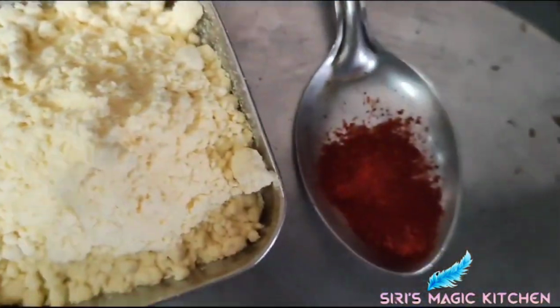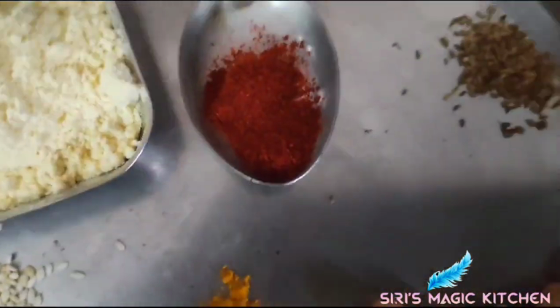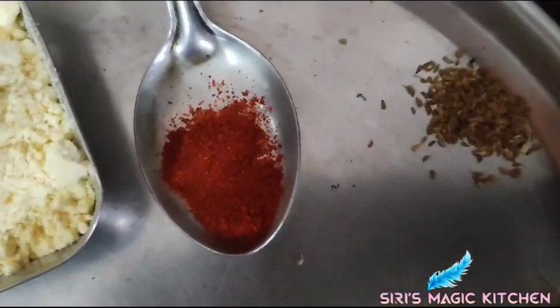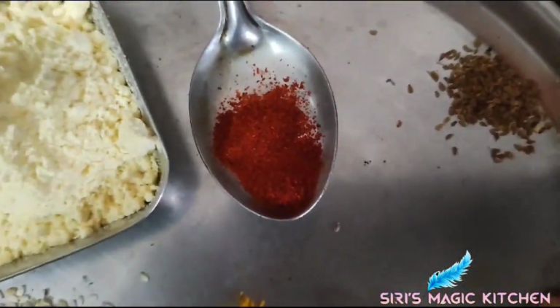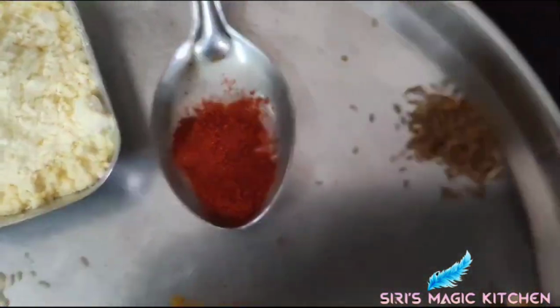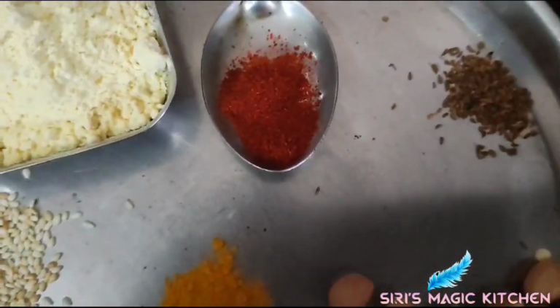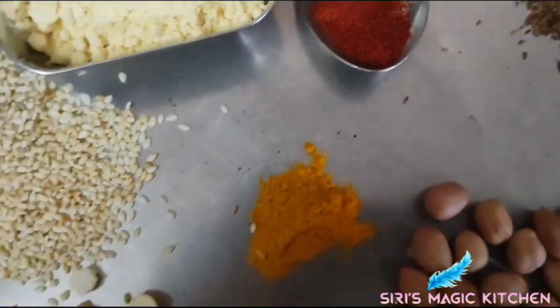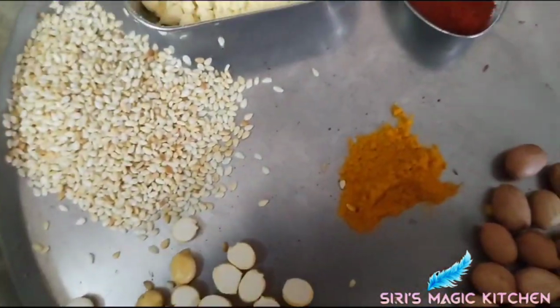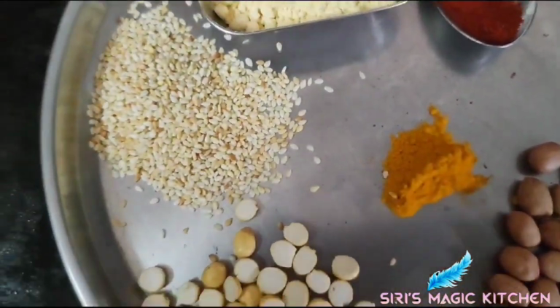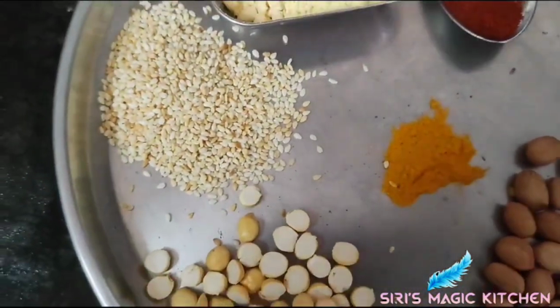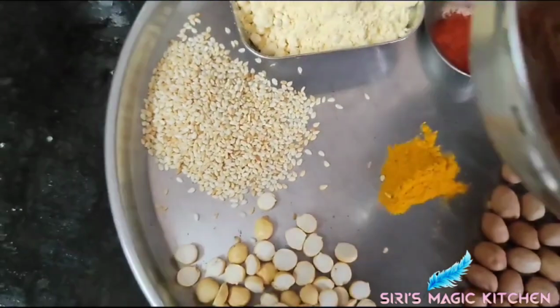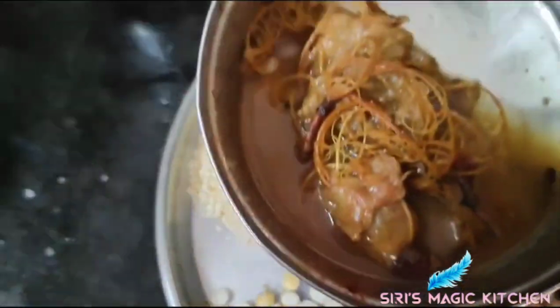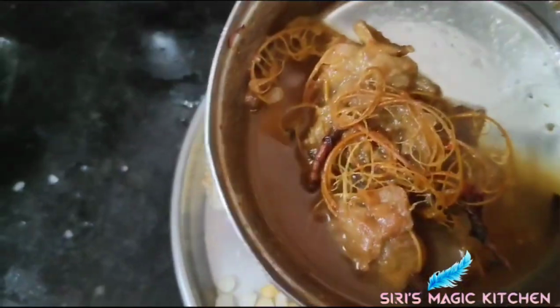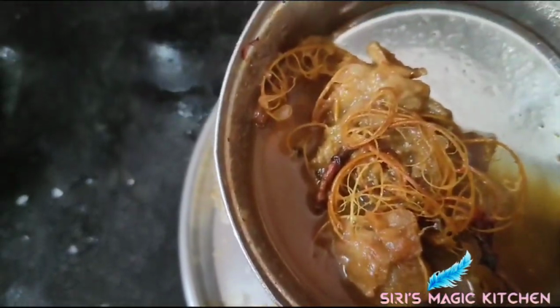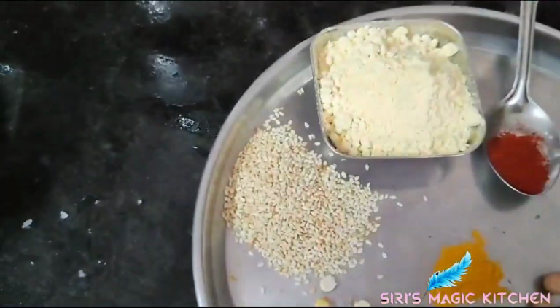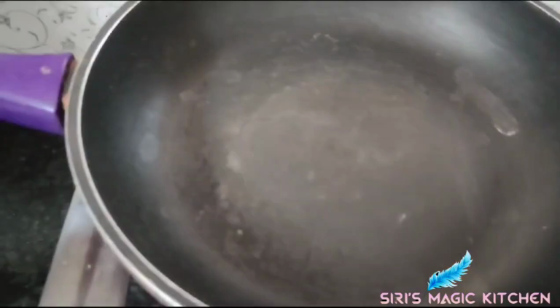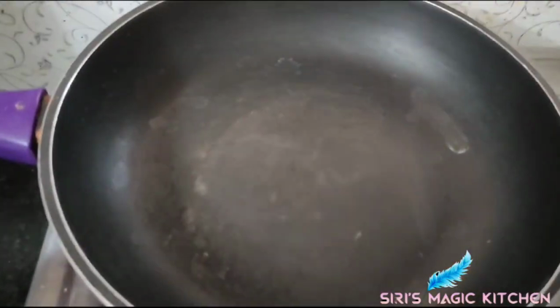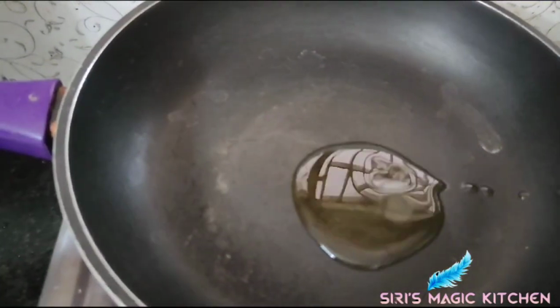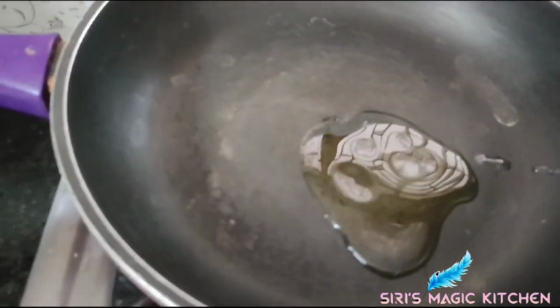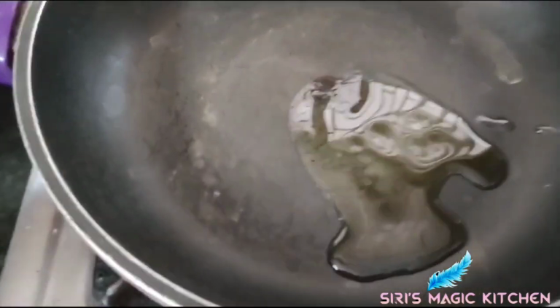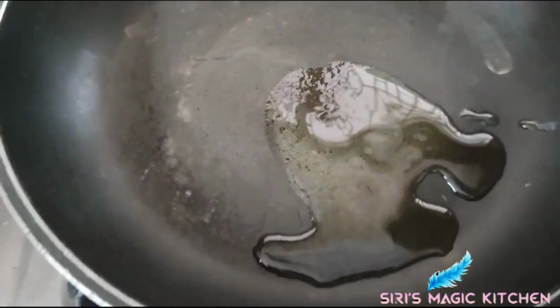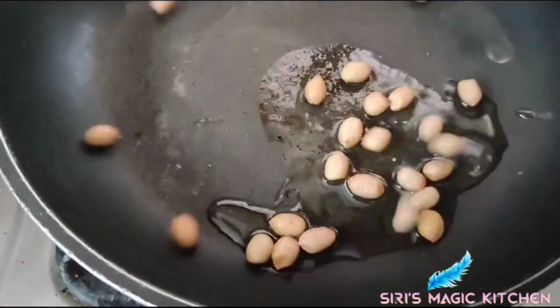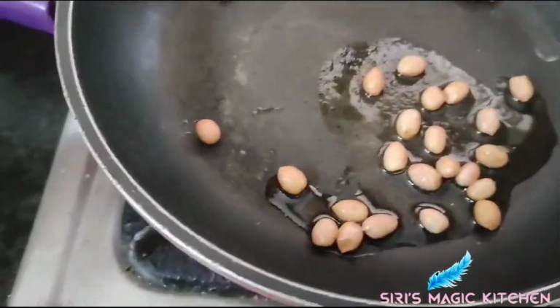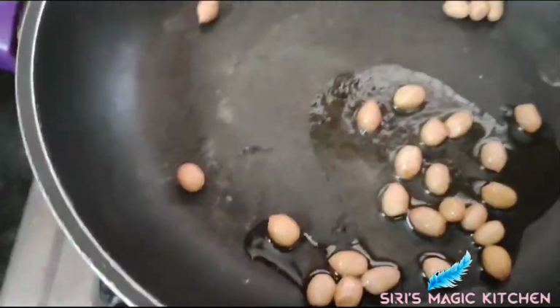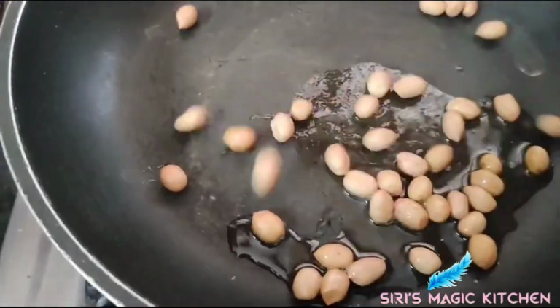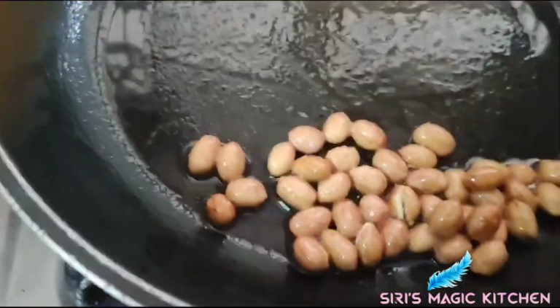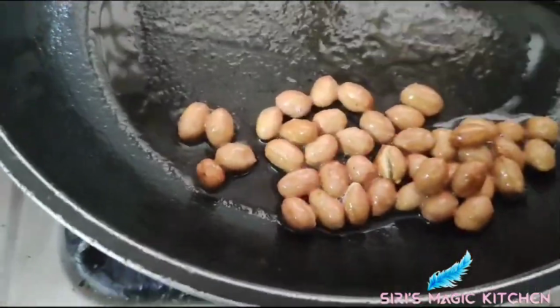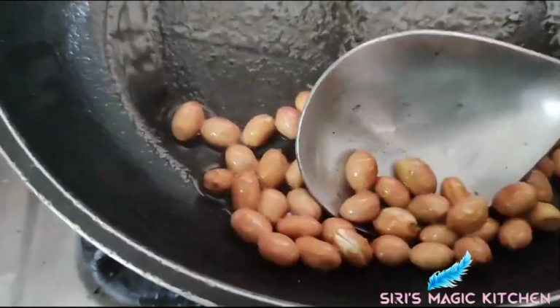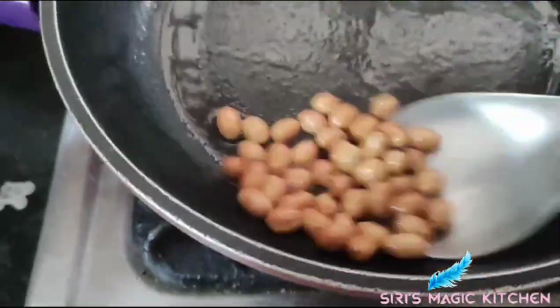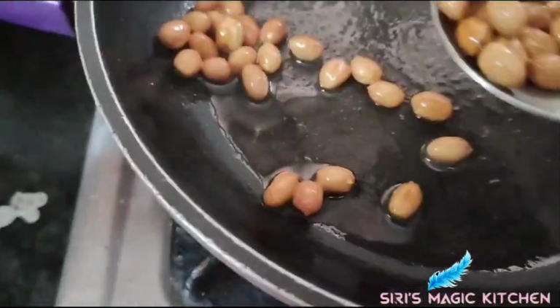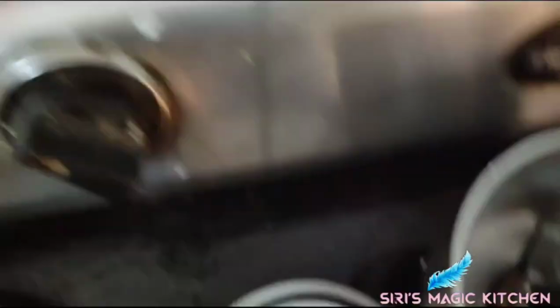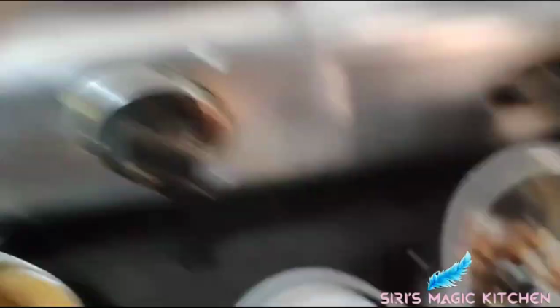Now take besan powder, chili powder, ajwain, peanuts, turmeric, sesame seeds, tamarind, and roasted chana dal. Into a pan, add one tablespoon of peanuts and roast them for a while by adding some oil.